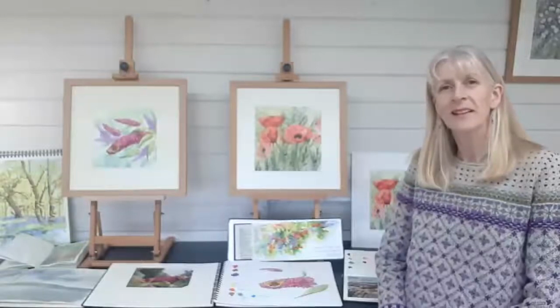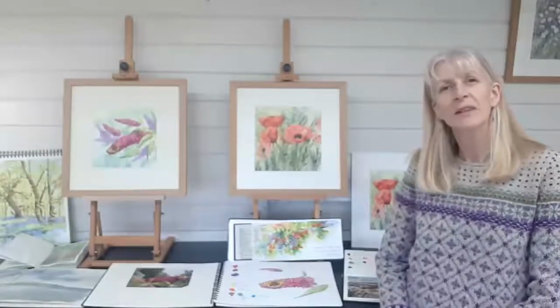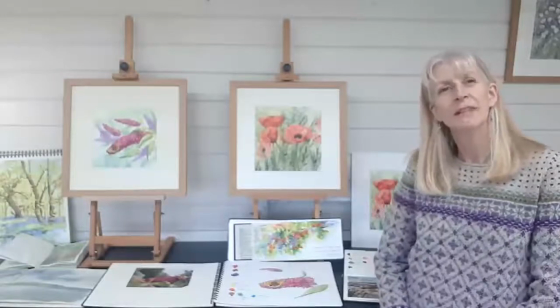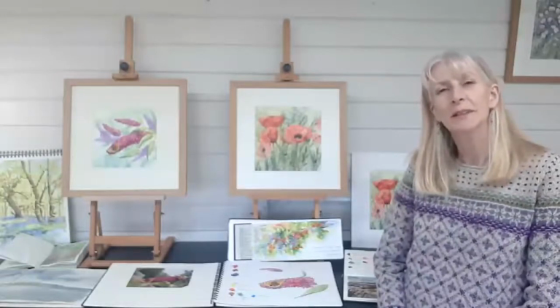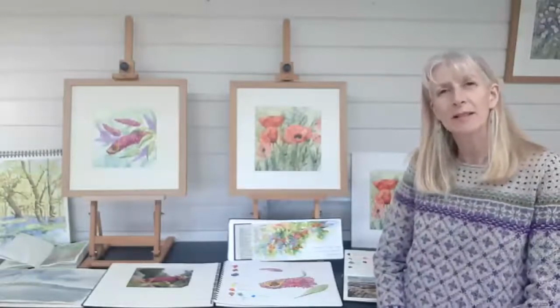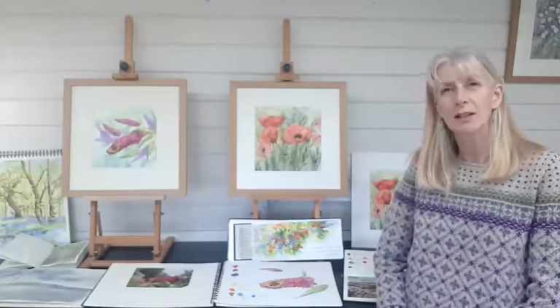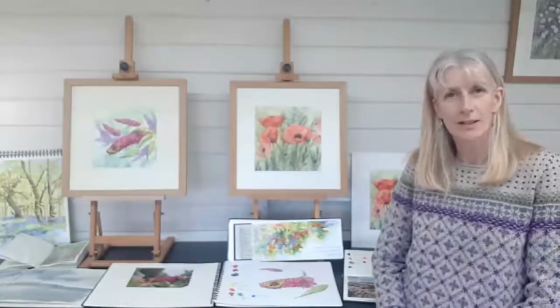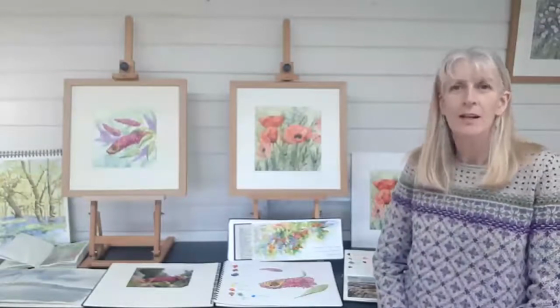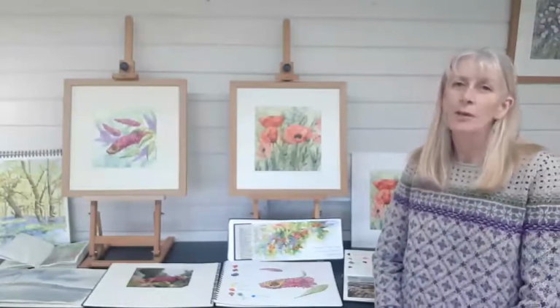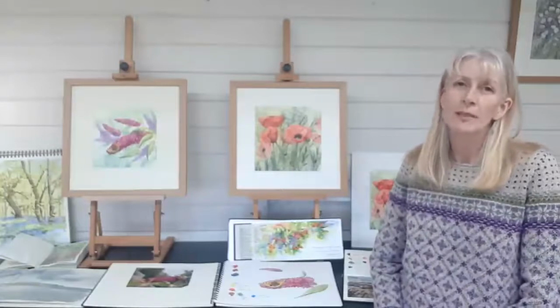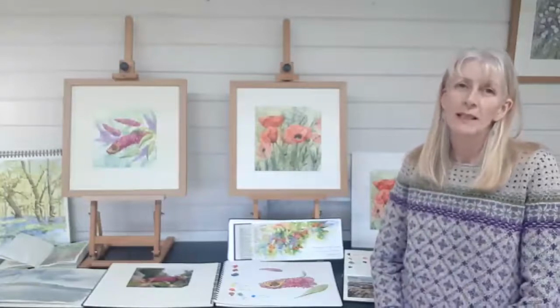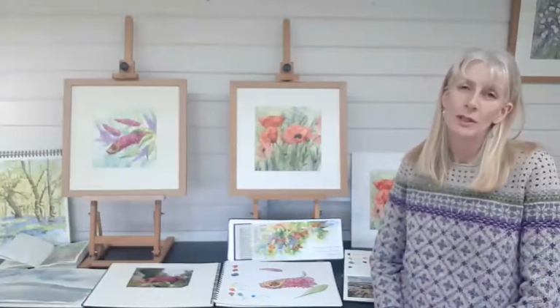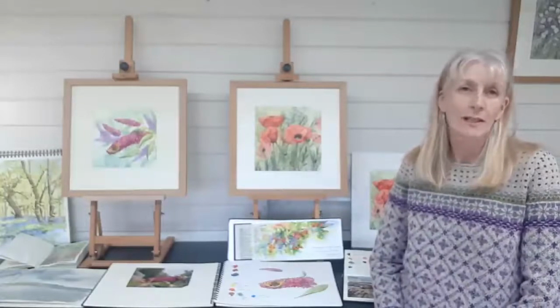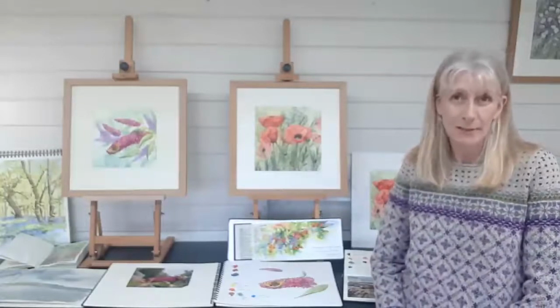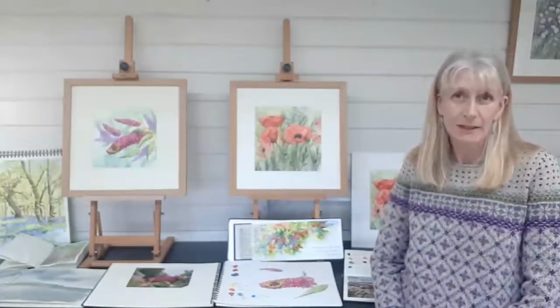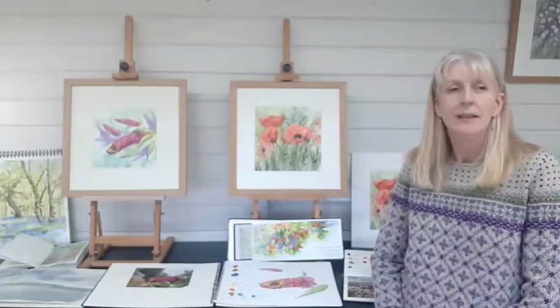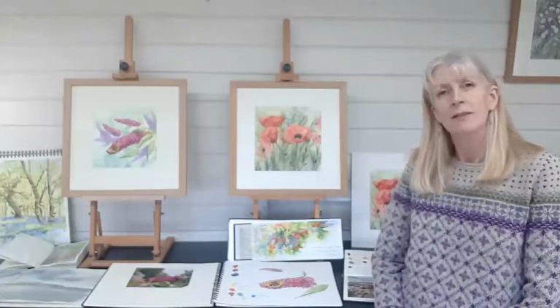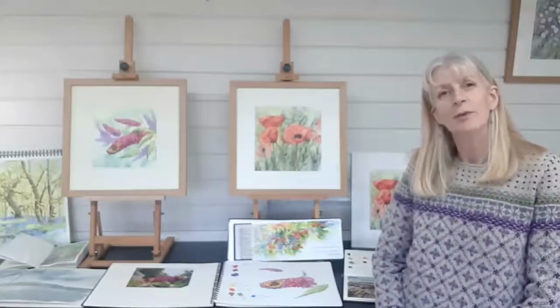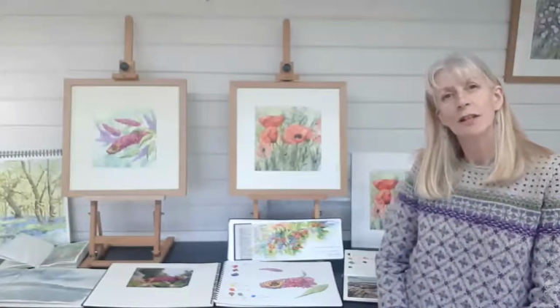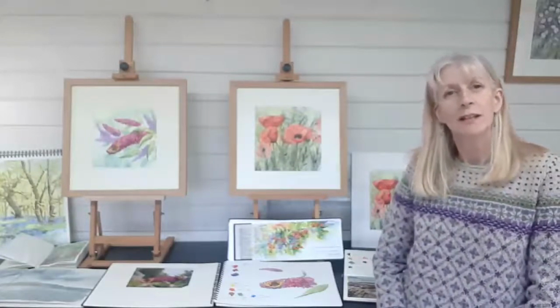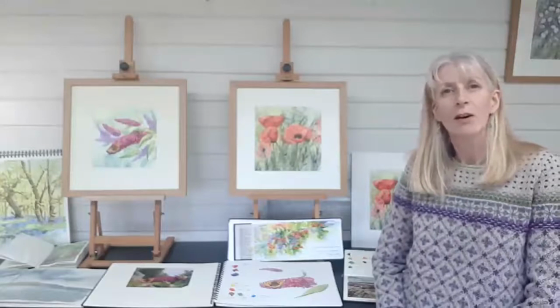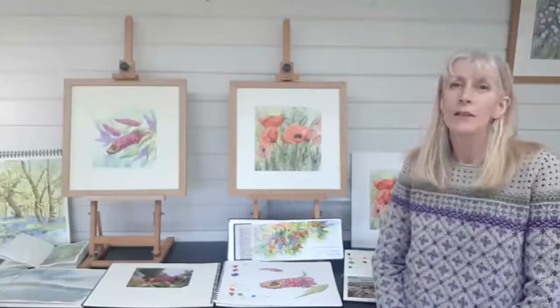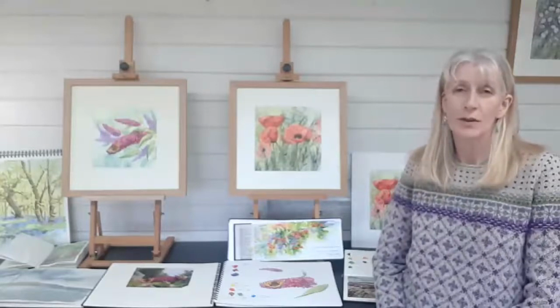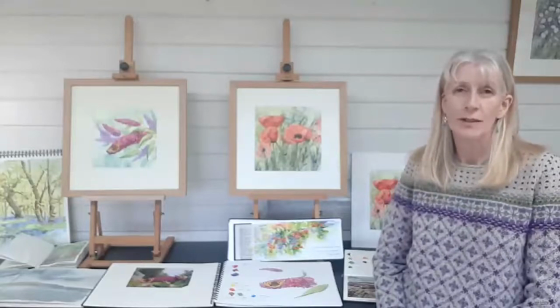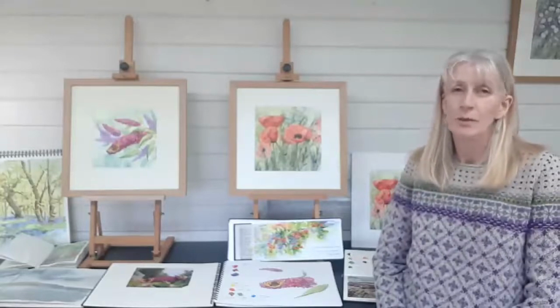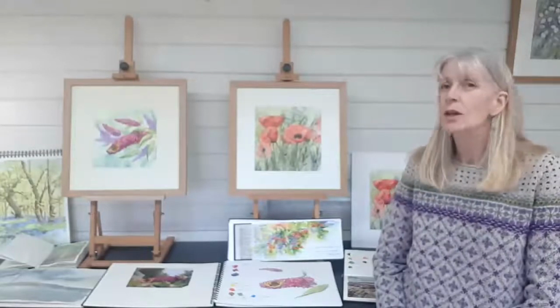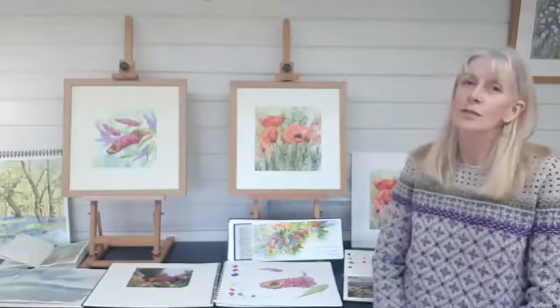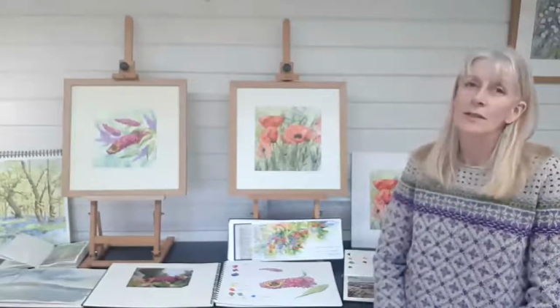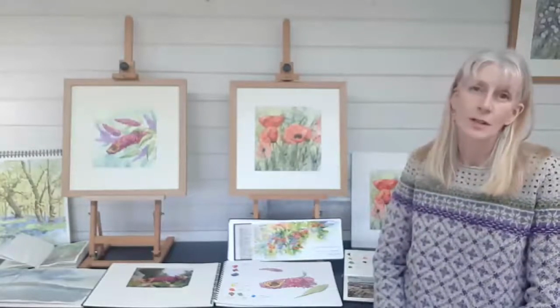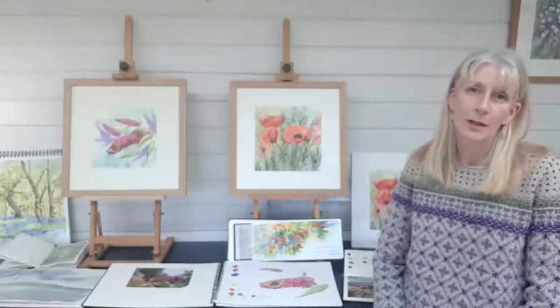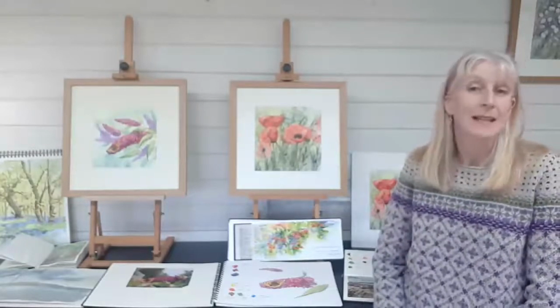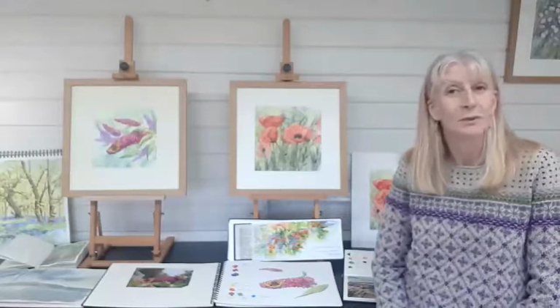Hello, I'm Ingrid Hill. I'm a Leicestershire artist. I work predominantly in watercolour and mixed media. I live in a small village in the heart of the National Forest, which is a constant source of inspiration to me on my daily dog walks.